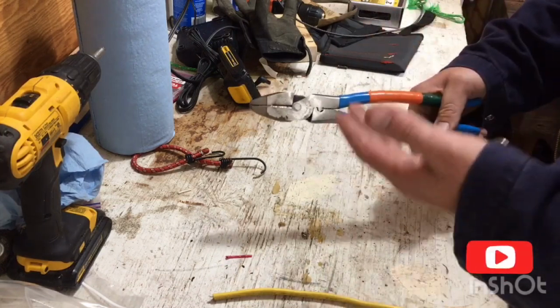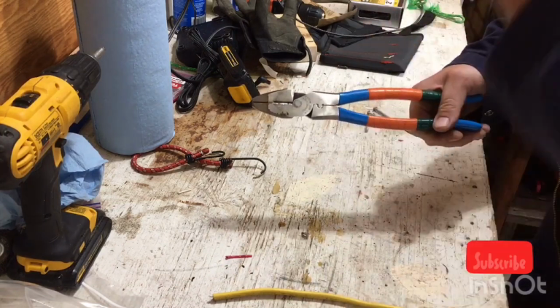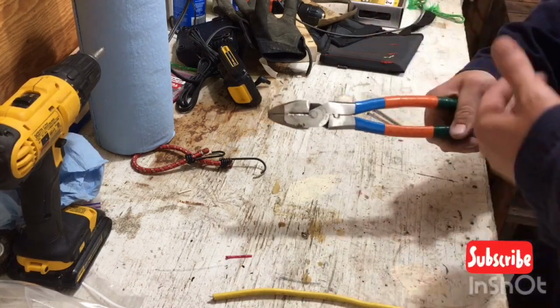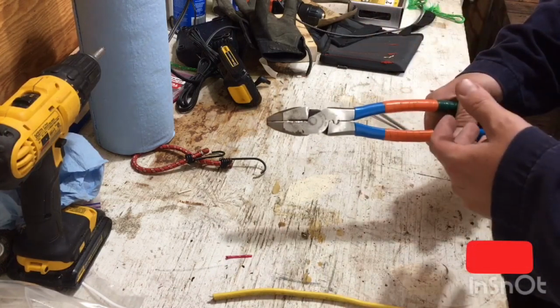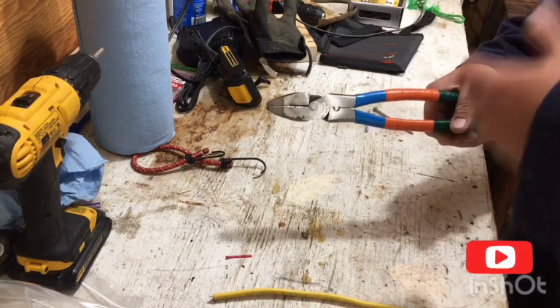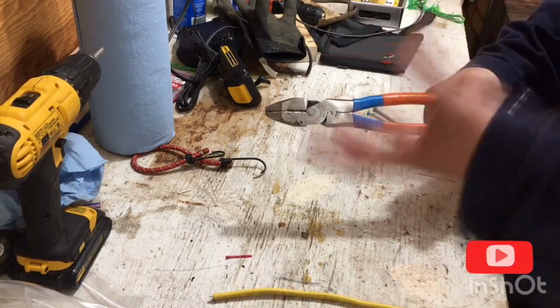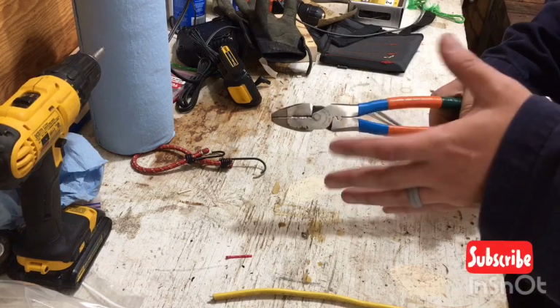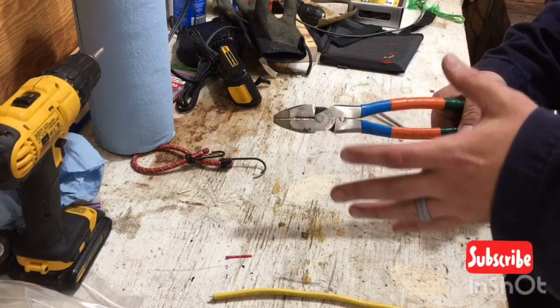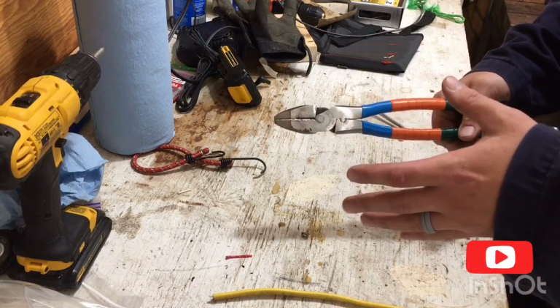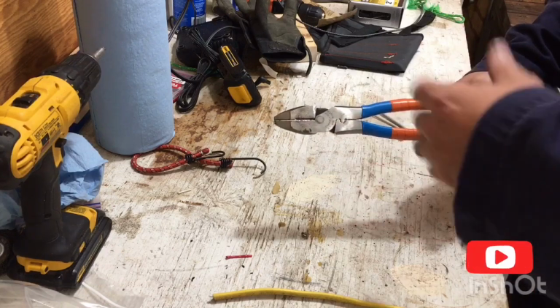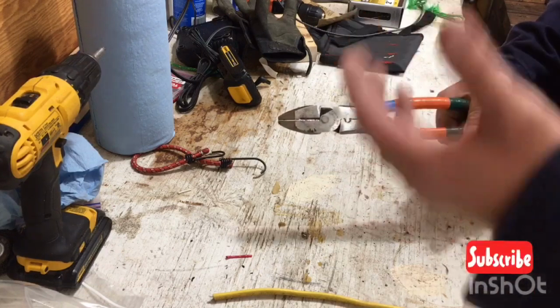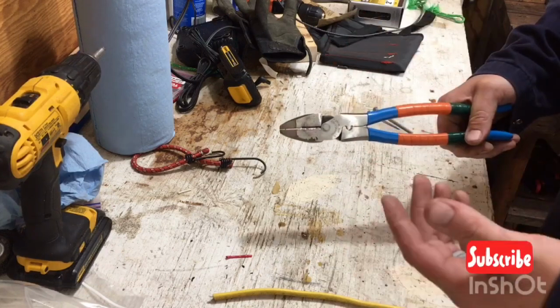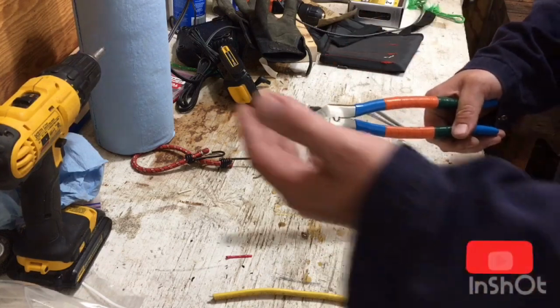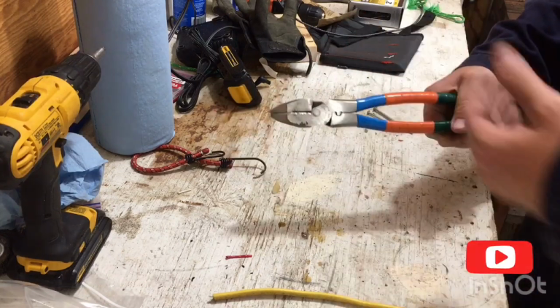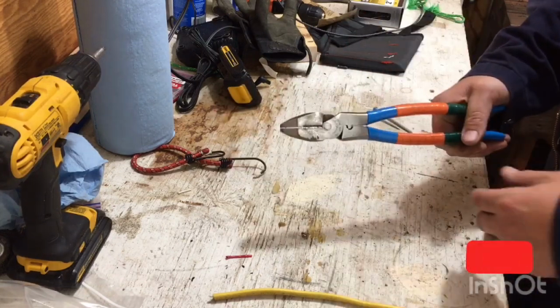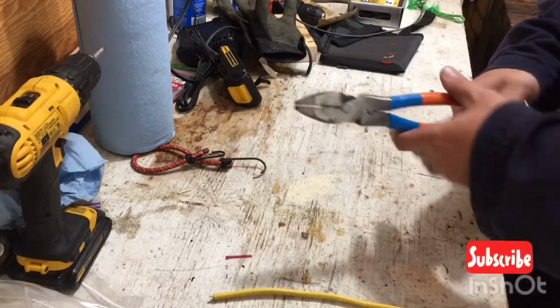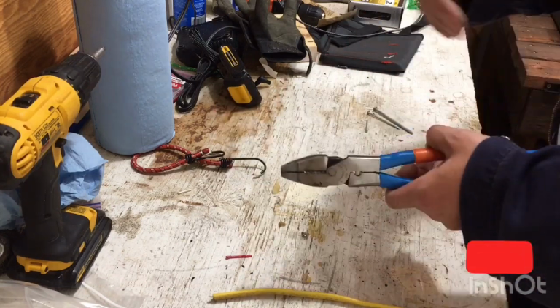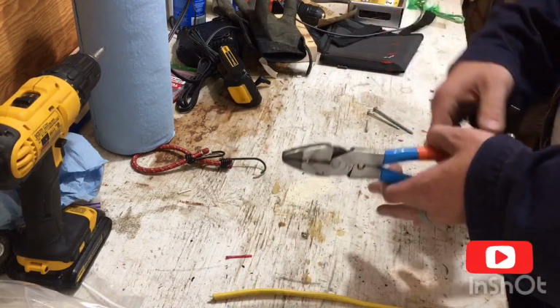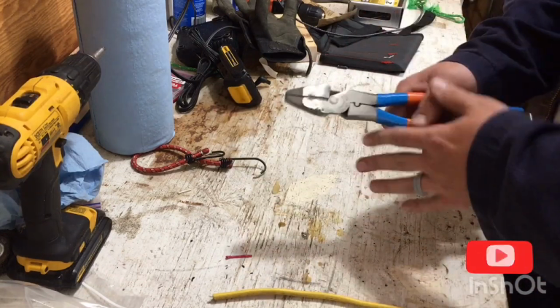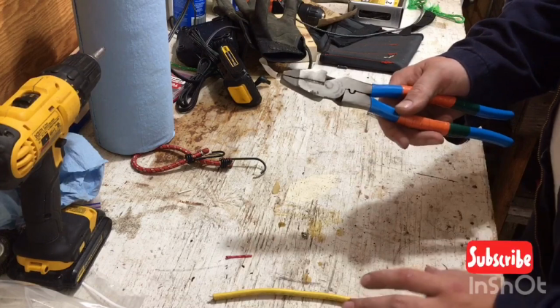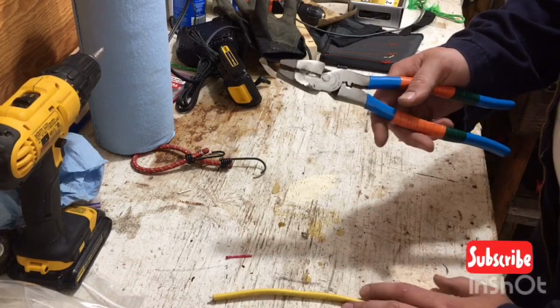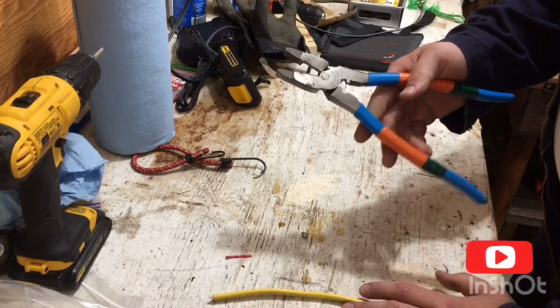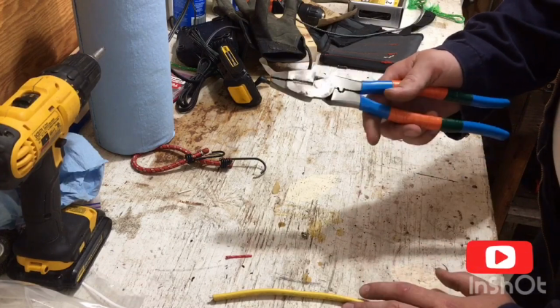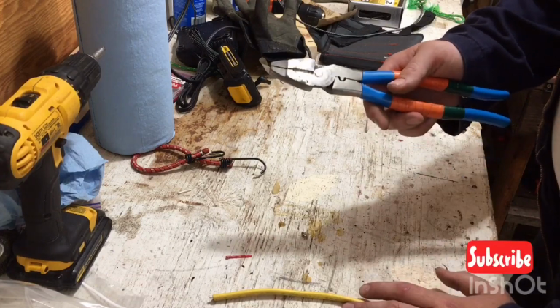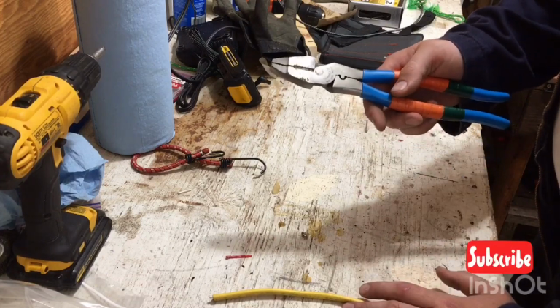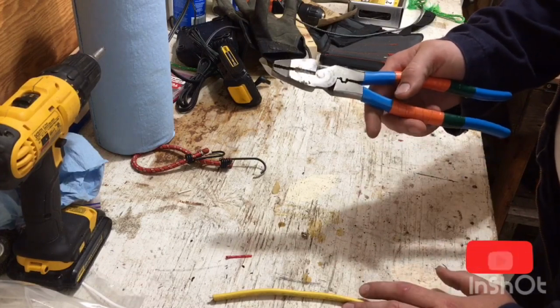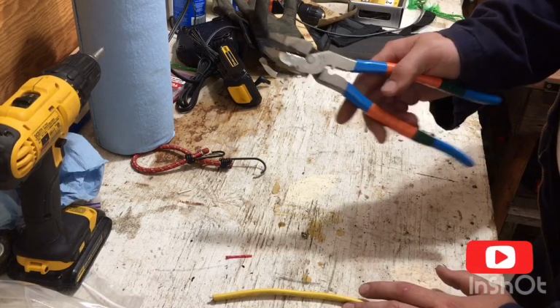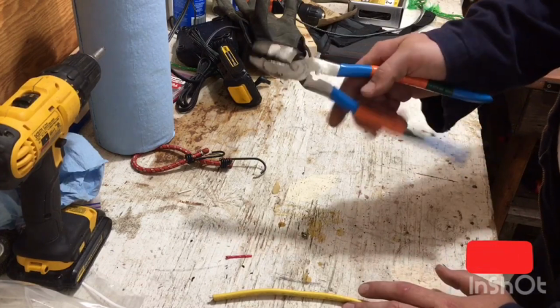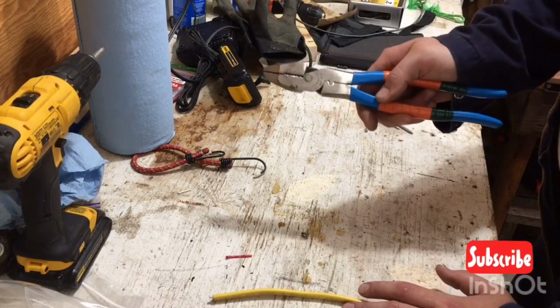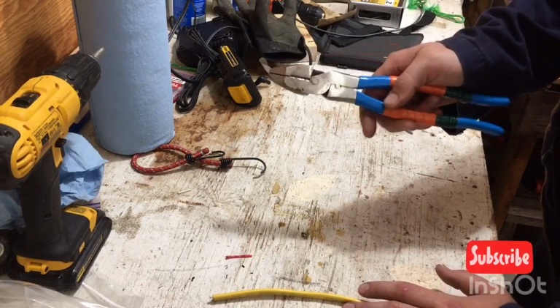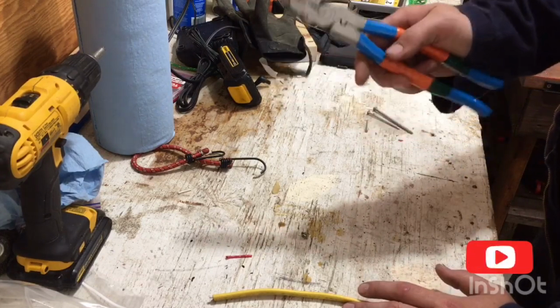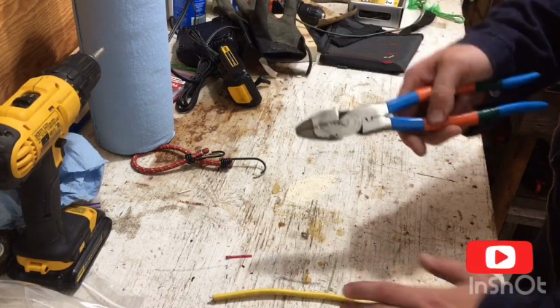Again, as an industrial electrician, I don't use a fish tape very often, also because I'm on the maintenance side, not the construction side. So I use a crimper more than anything.